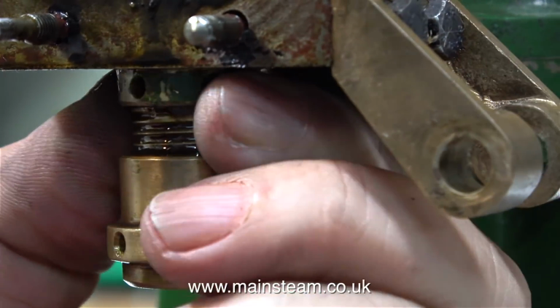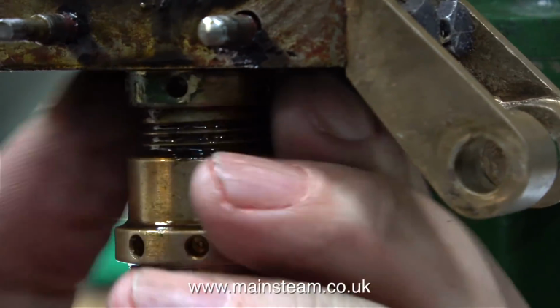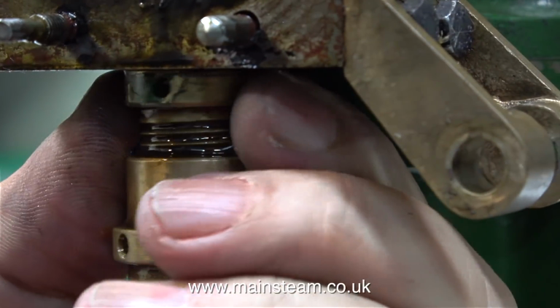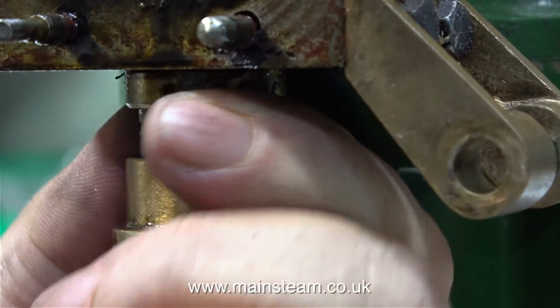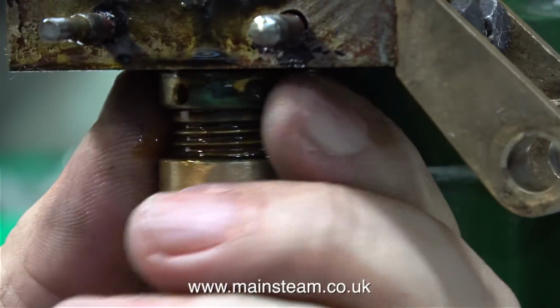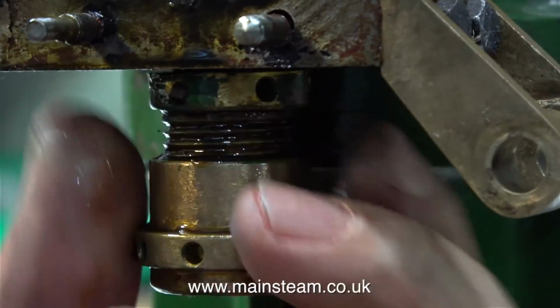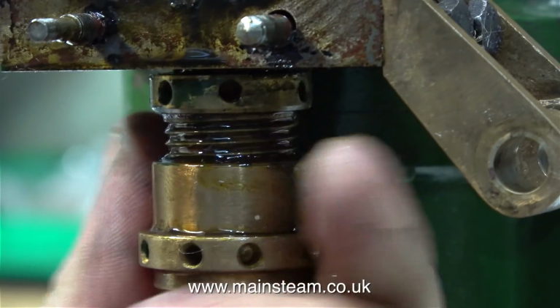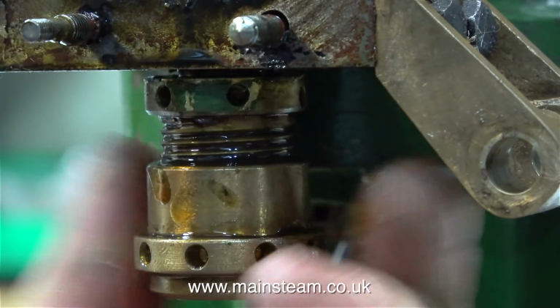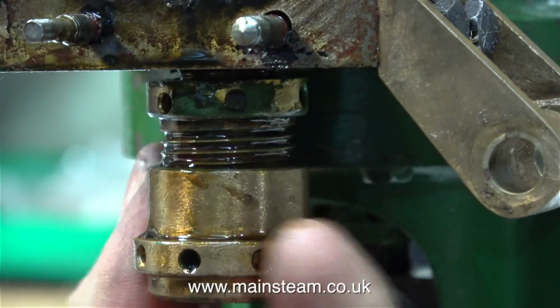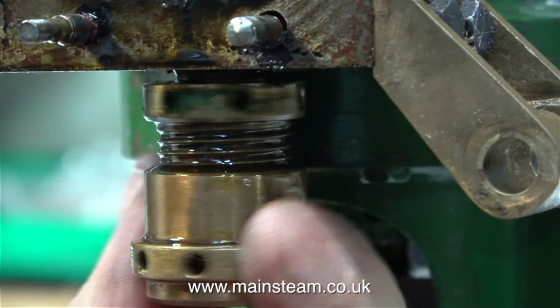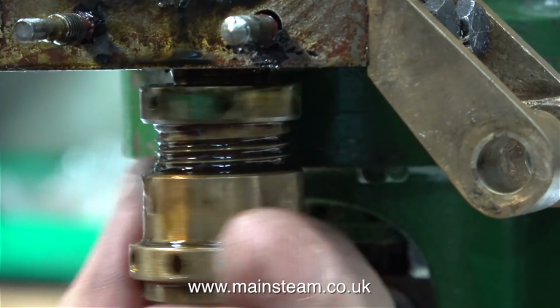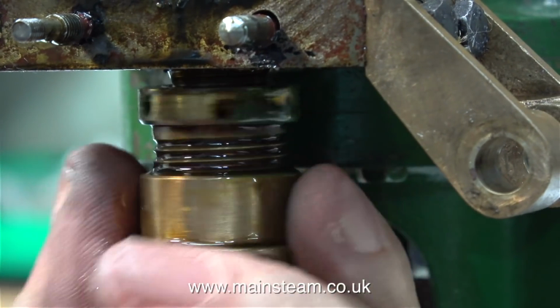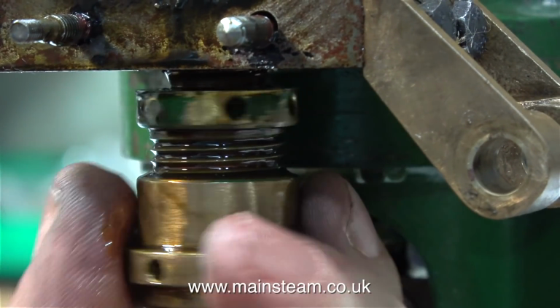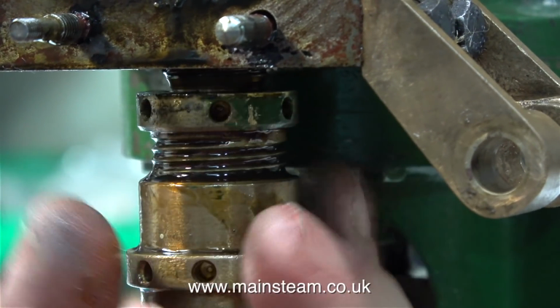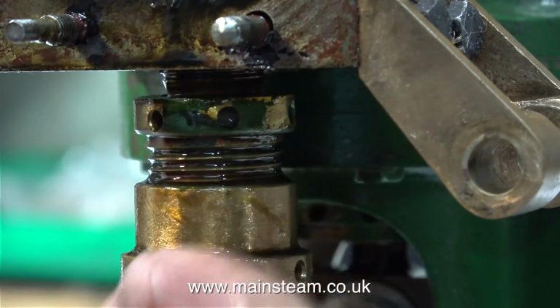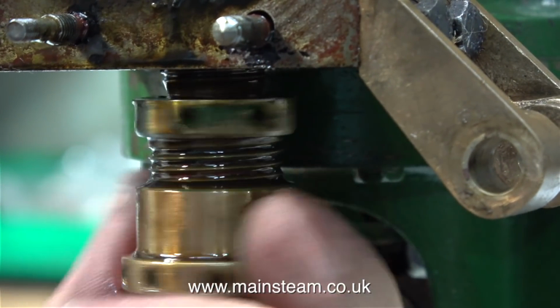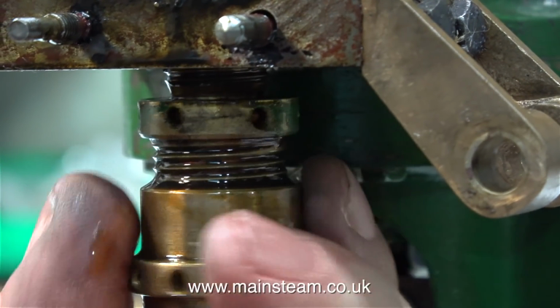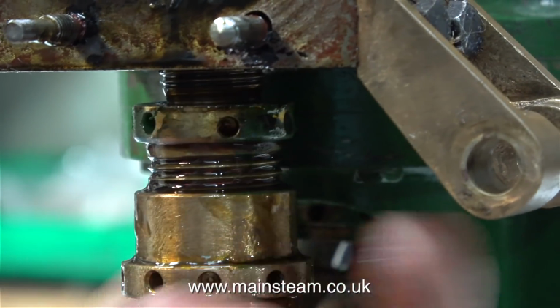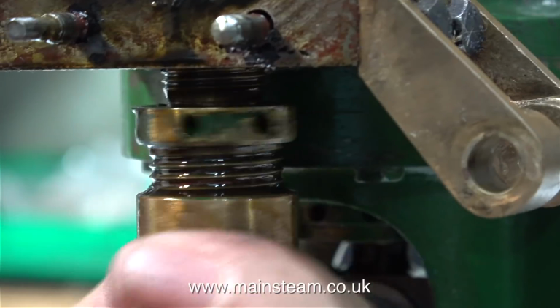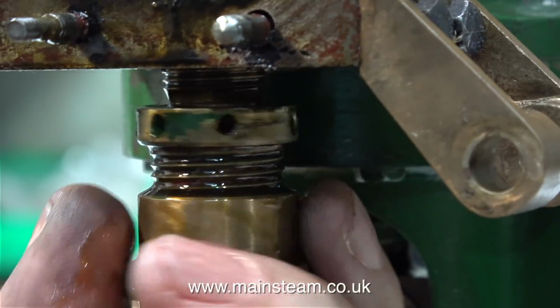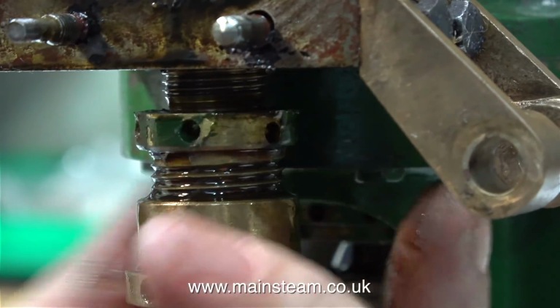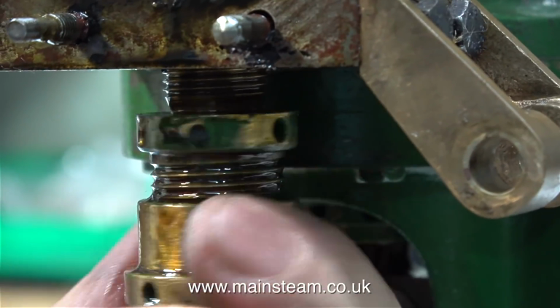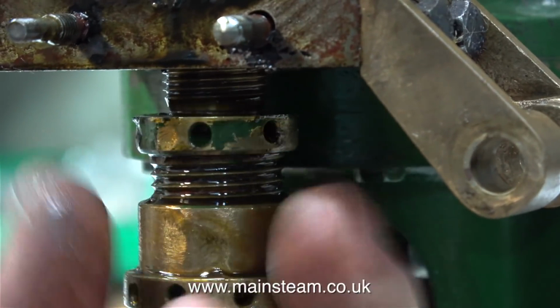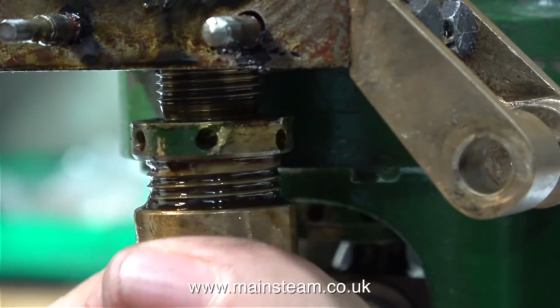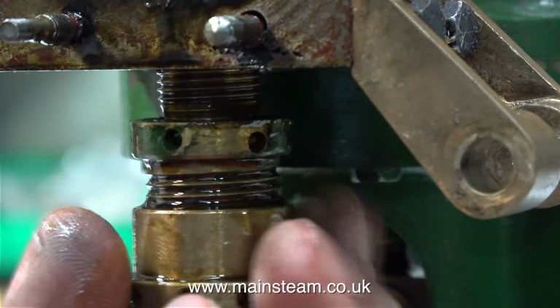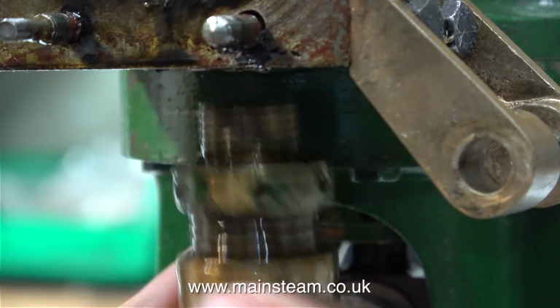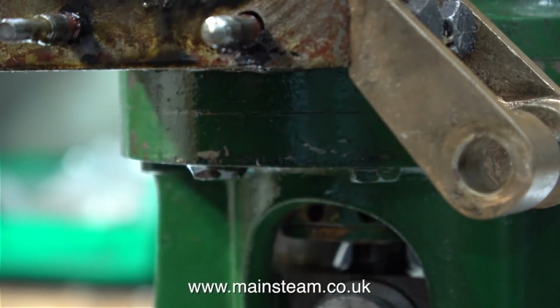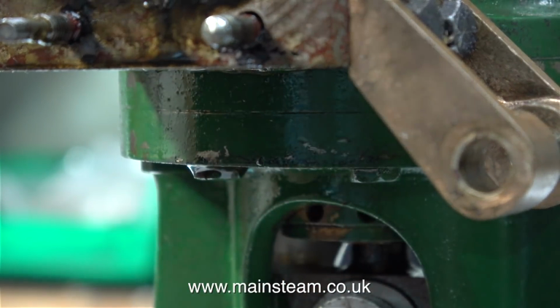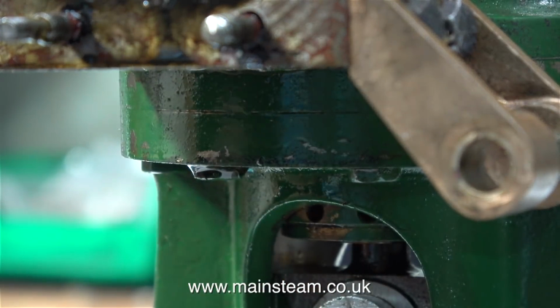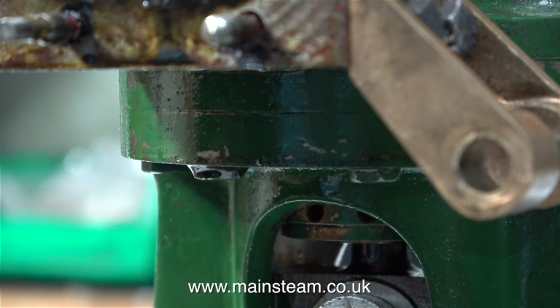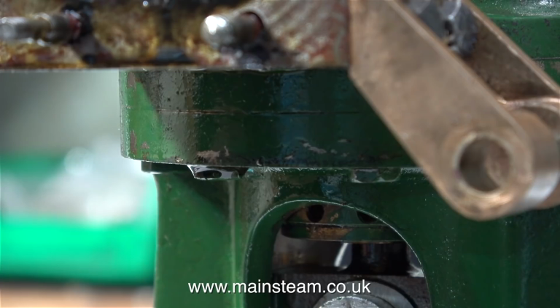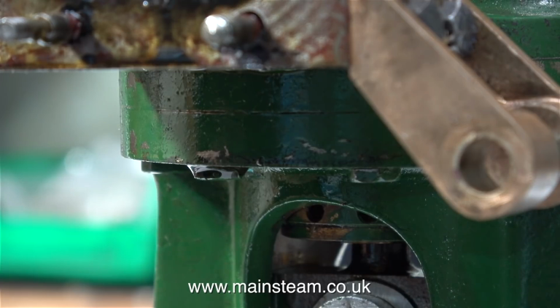When I first ran this engine and set the timing of it, I noticed that quite a lot of oil was bubbling out of the top of this gland fitting. So here I'm removing it — I'm going to clean it up and I'm going to refit it using some sealant.